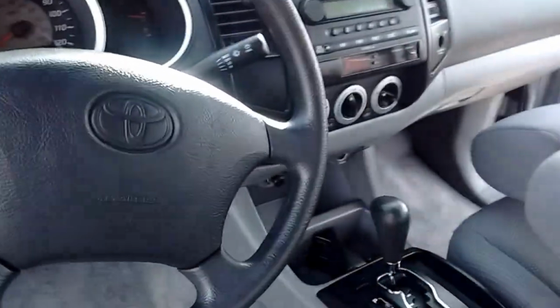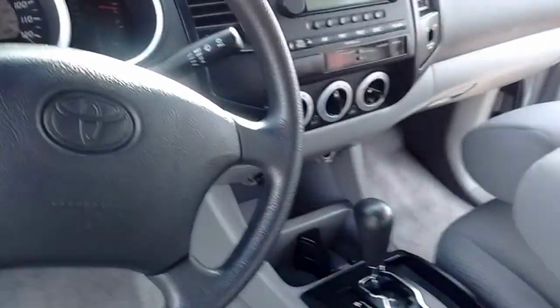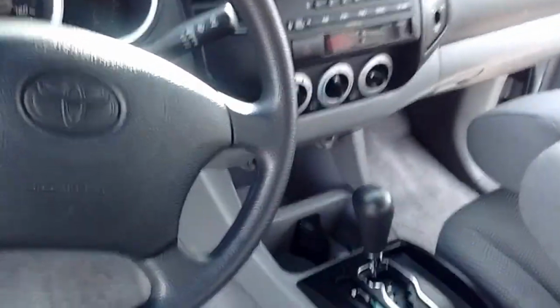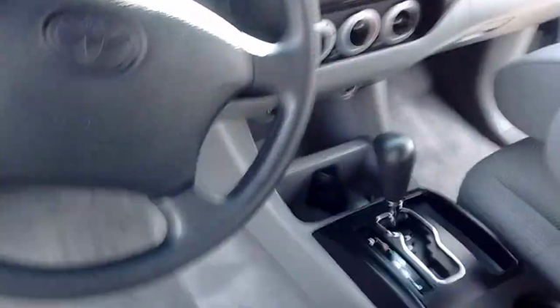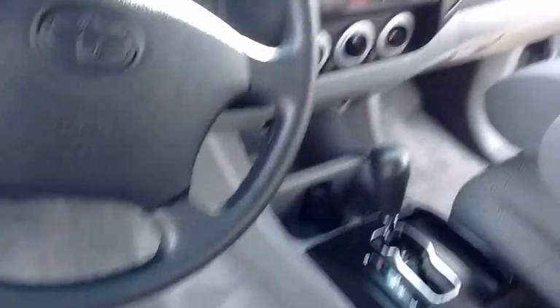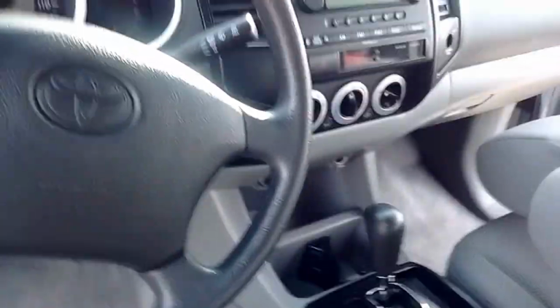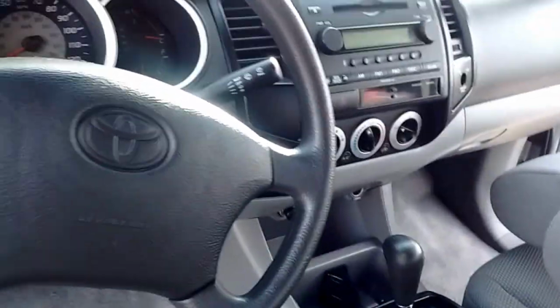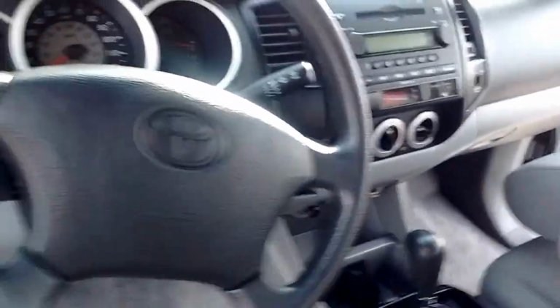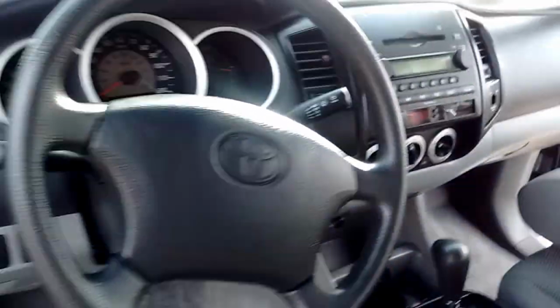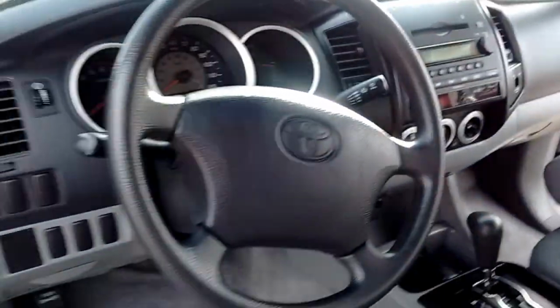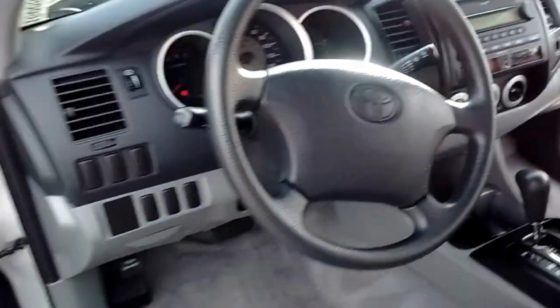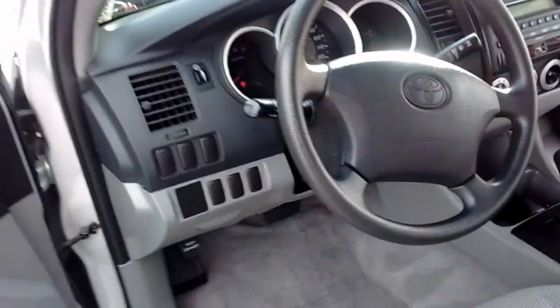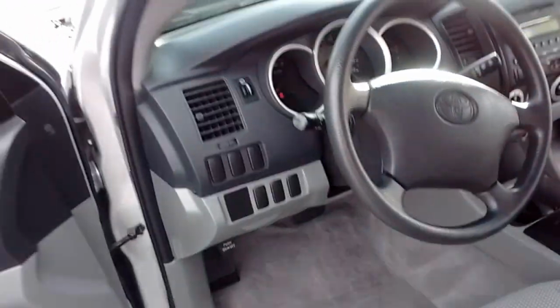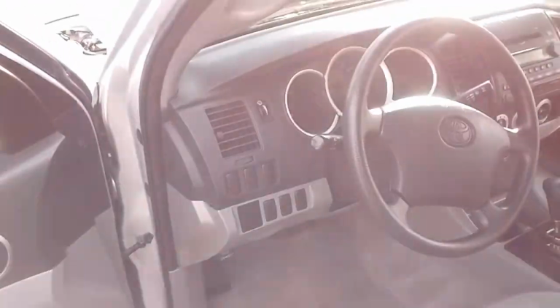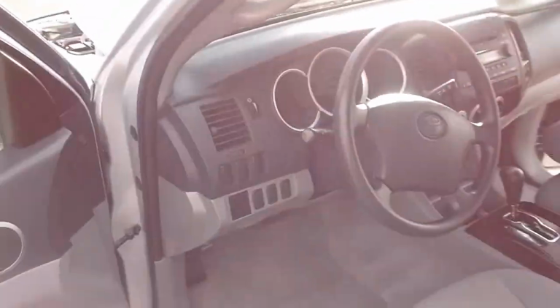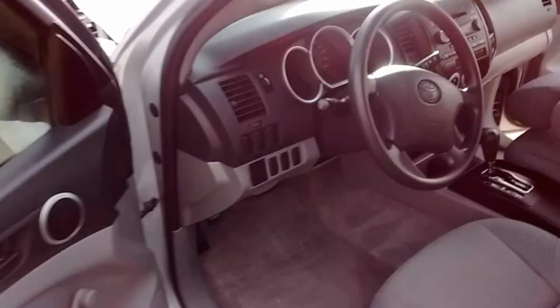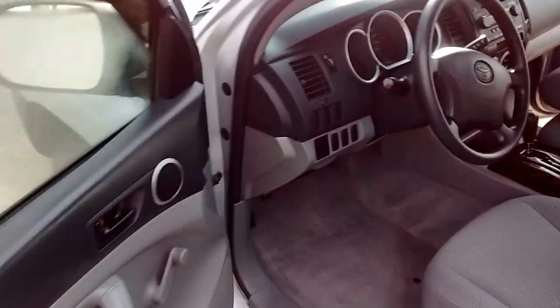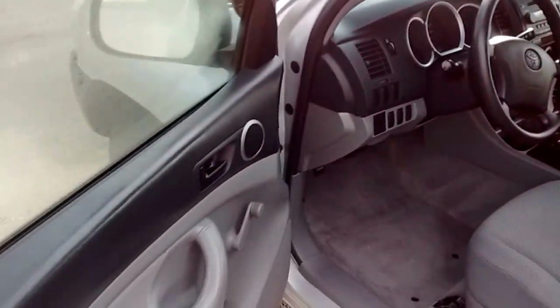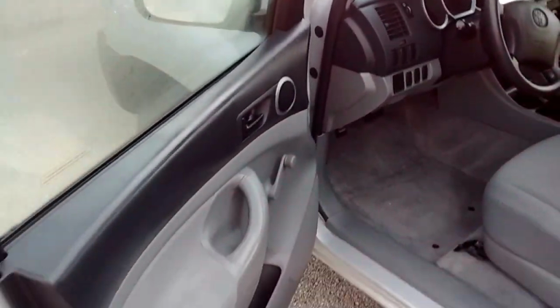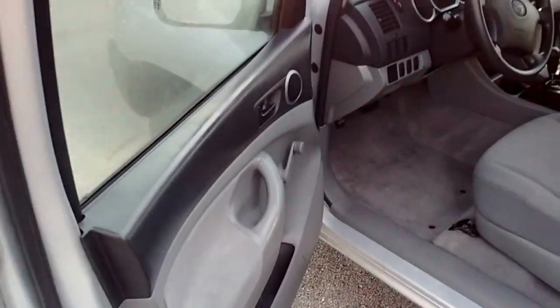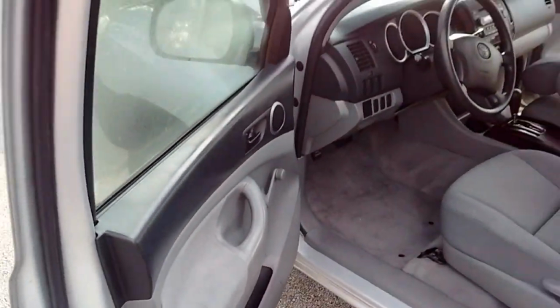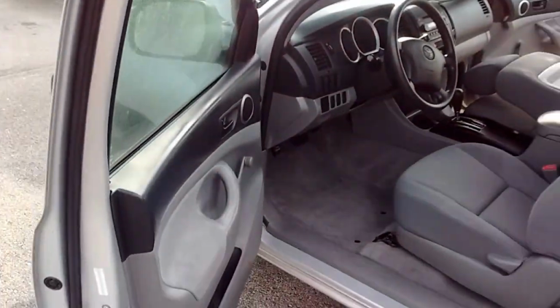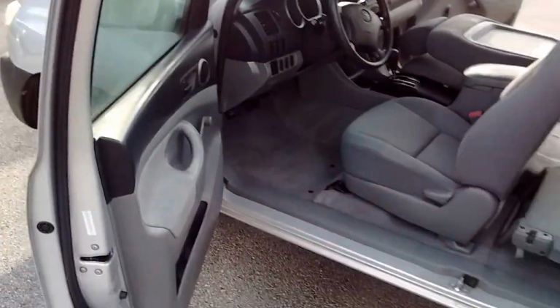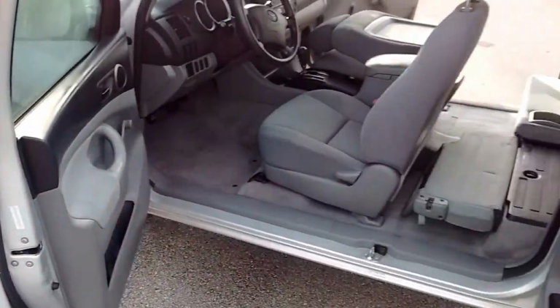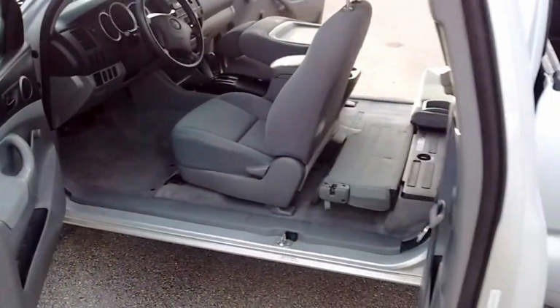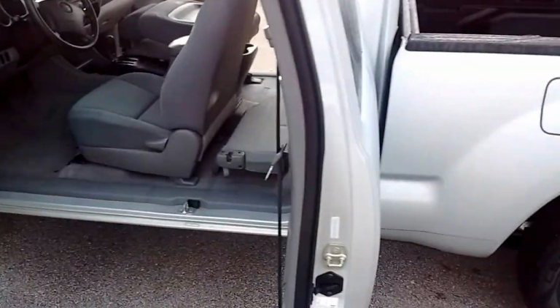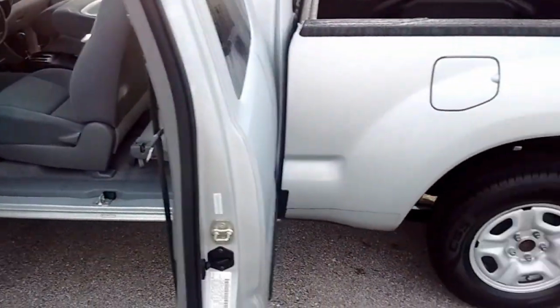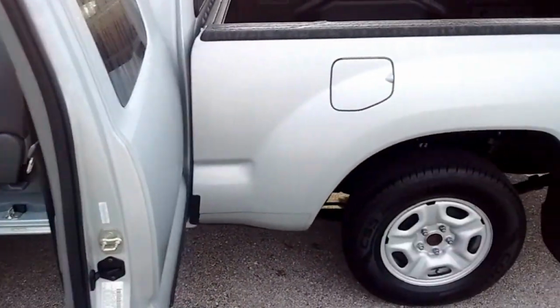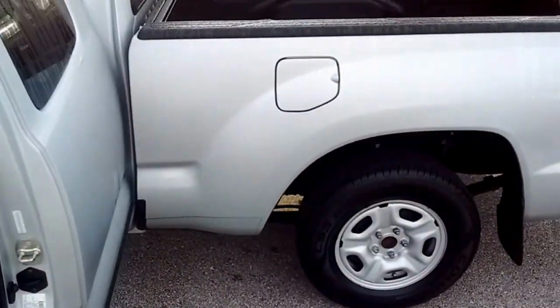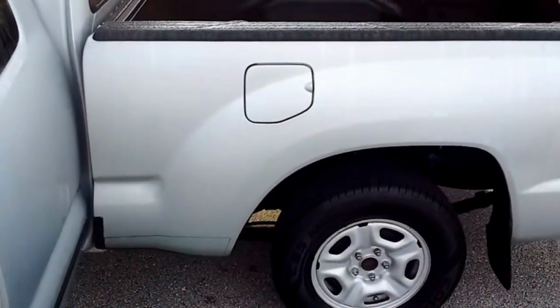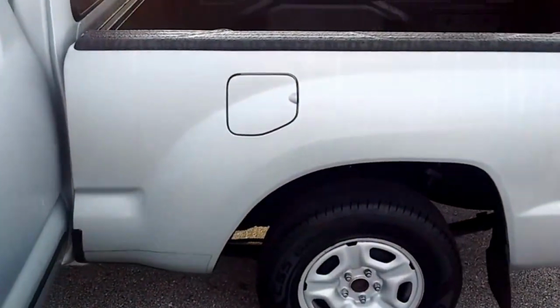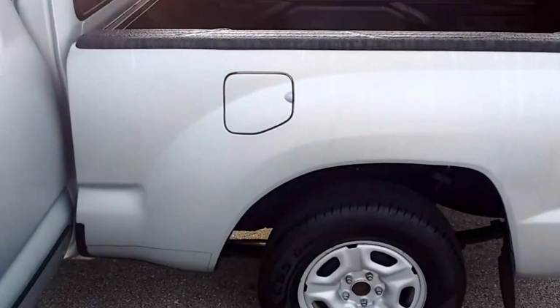The interior is nice and clean. I did test drive it — it feels solid. I didn't notice anything out of the ordinary. If there were issues, we wouldn't have kept it obviously.